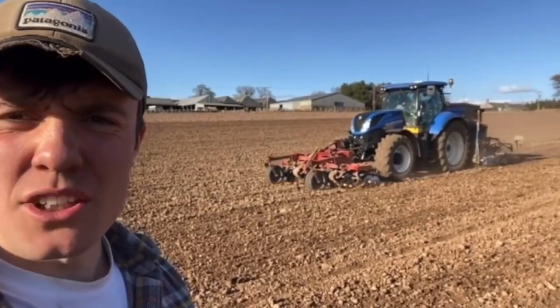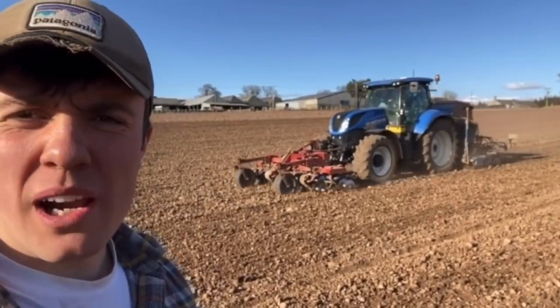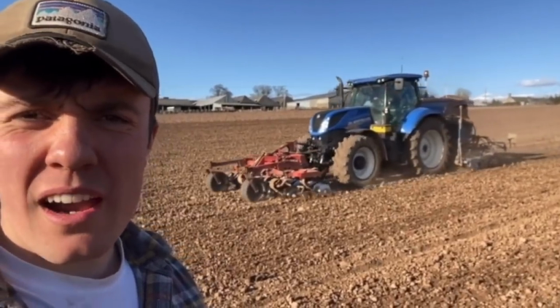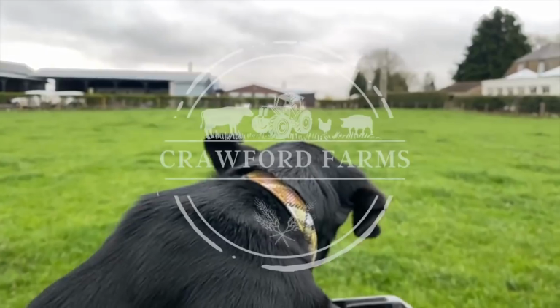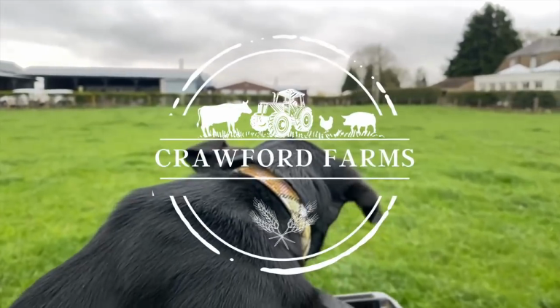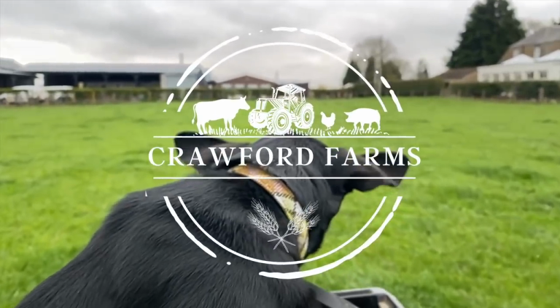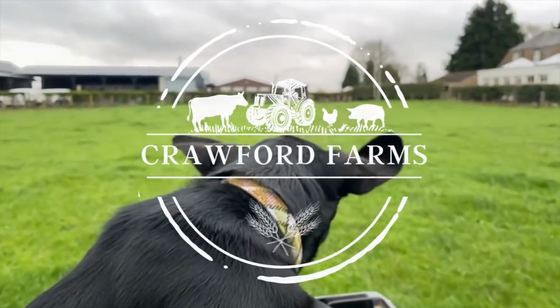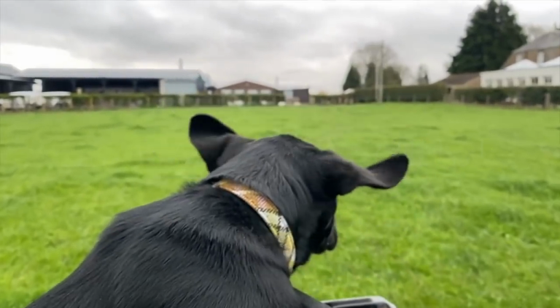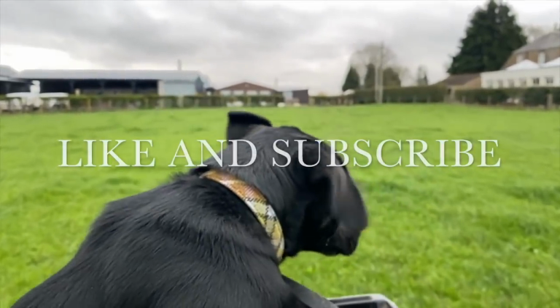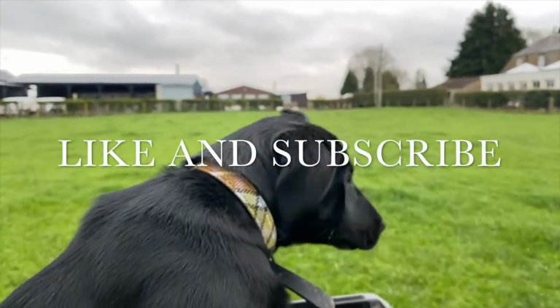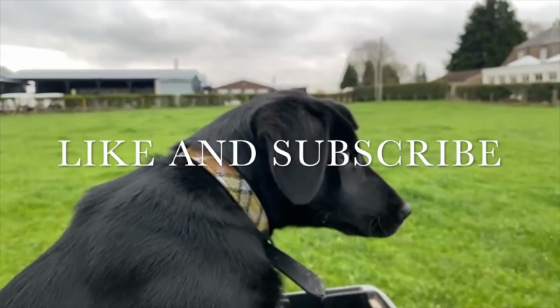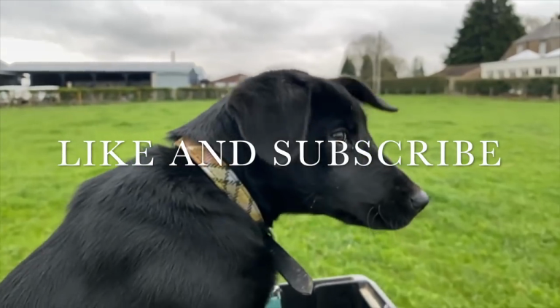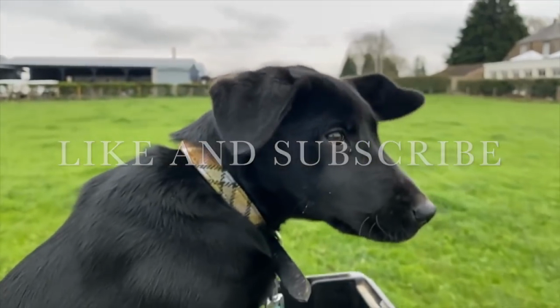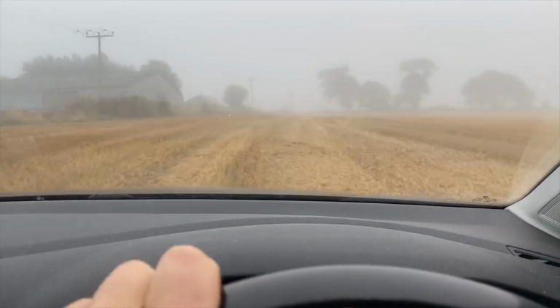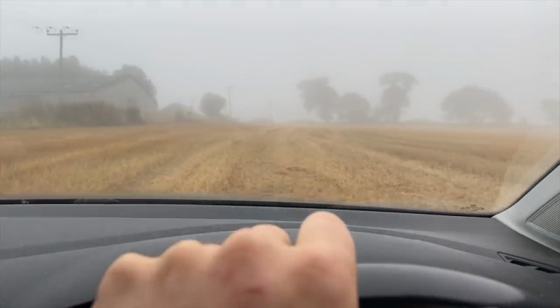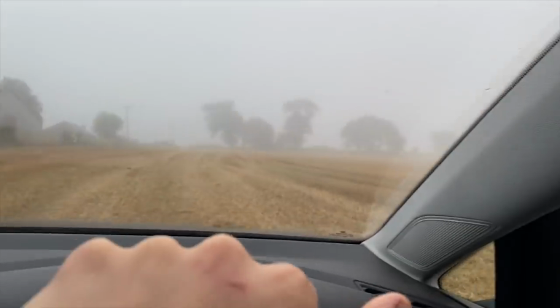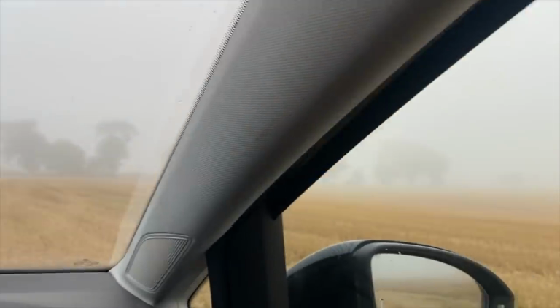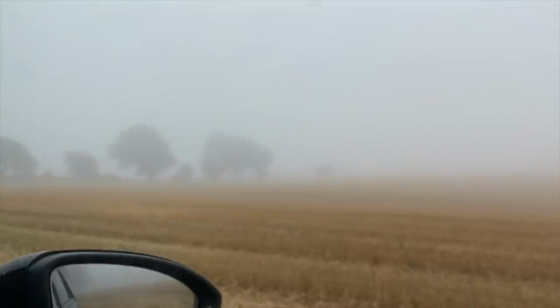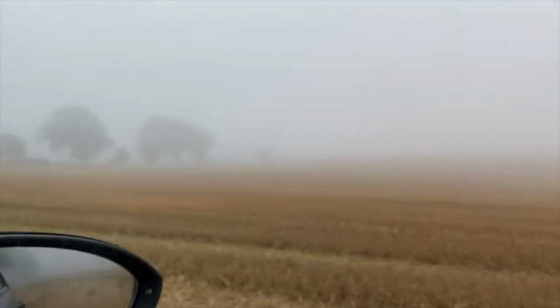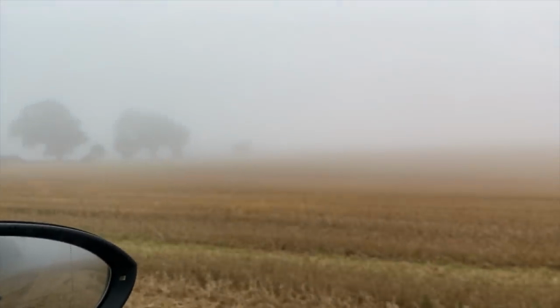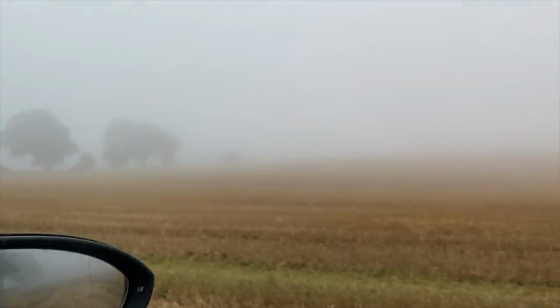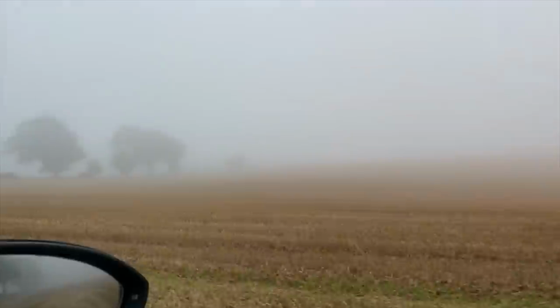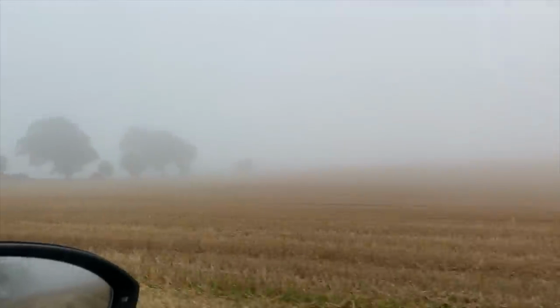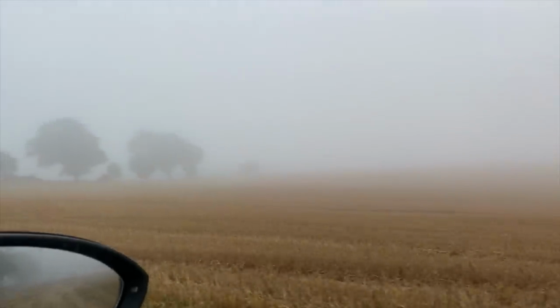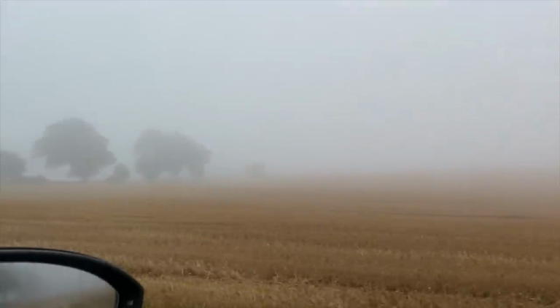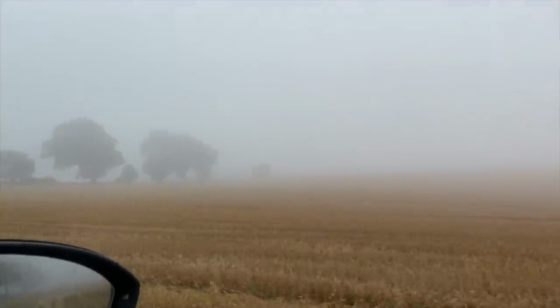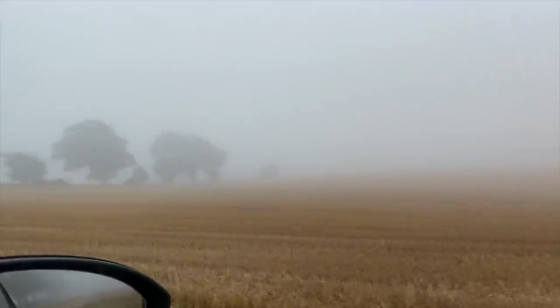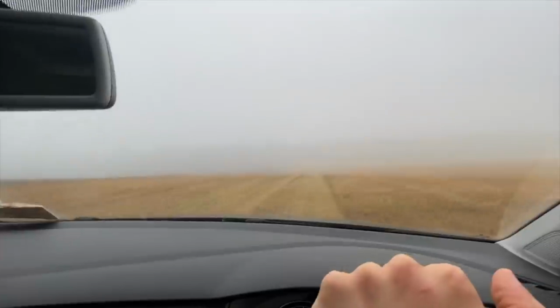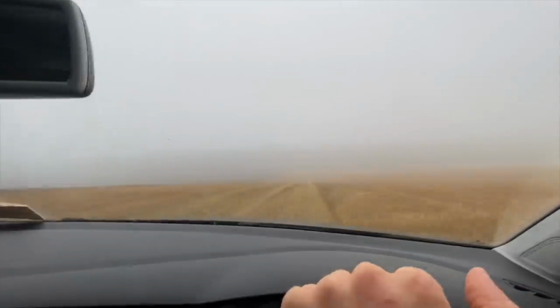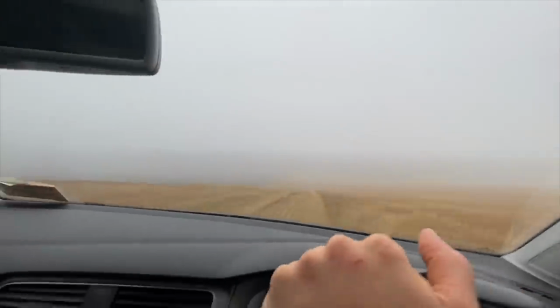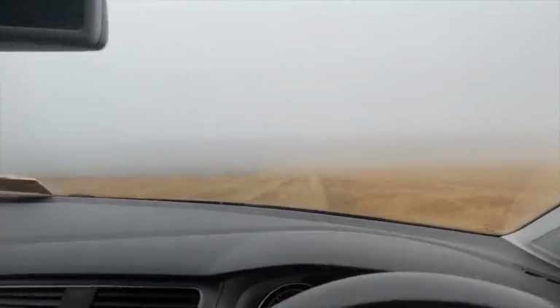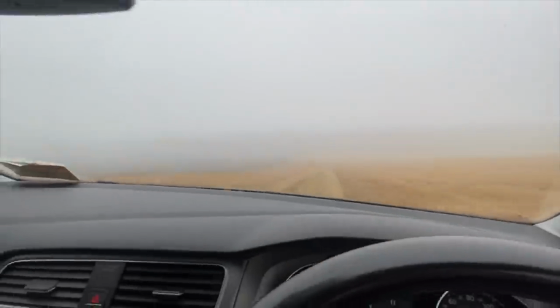It's a drill working there. A little misty this morning. Damp. Just as well we're not needing anything combined. Here we go, peering out of the mist.